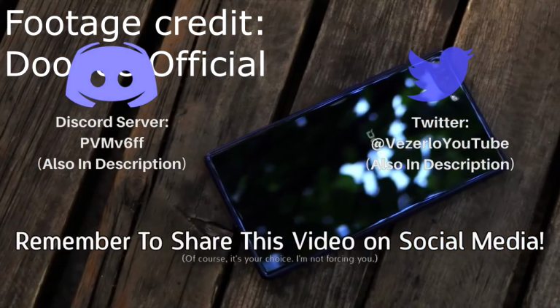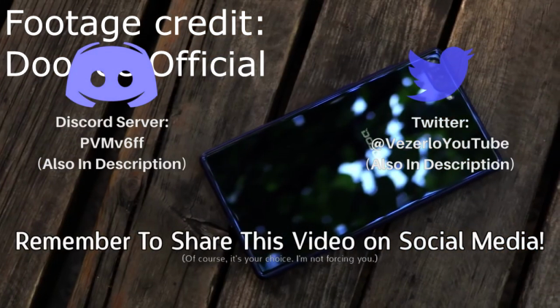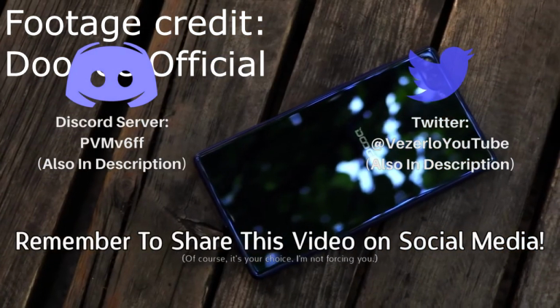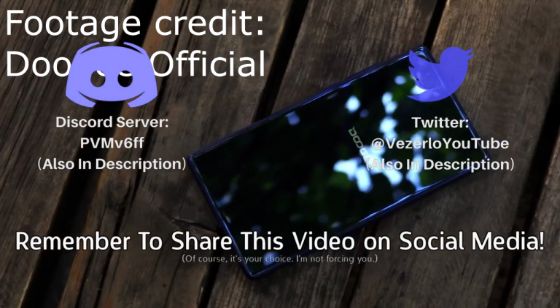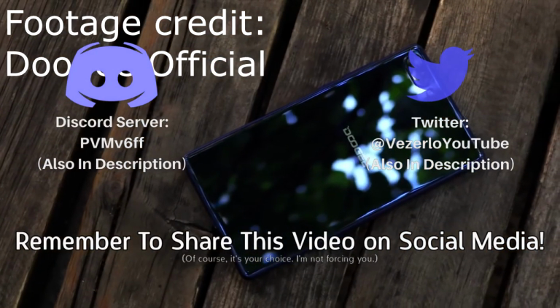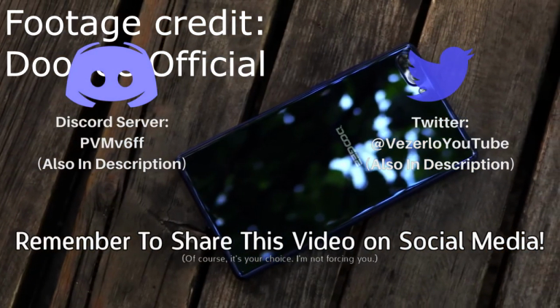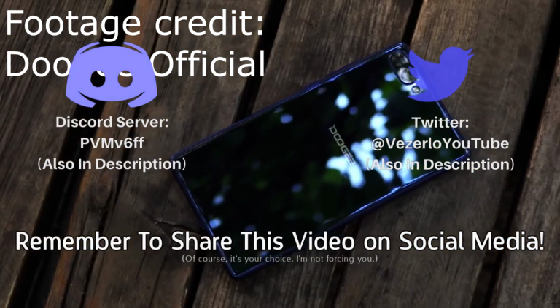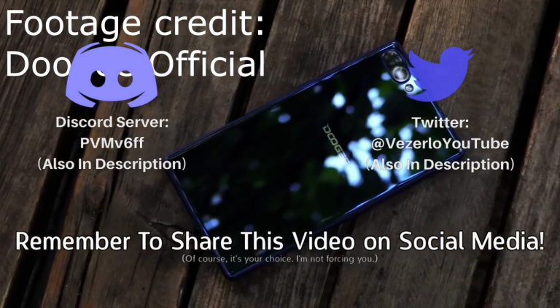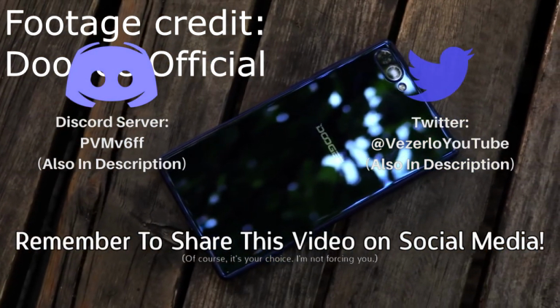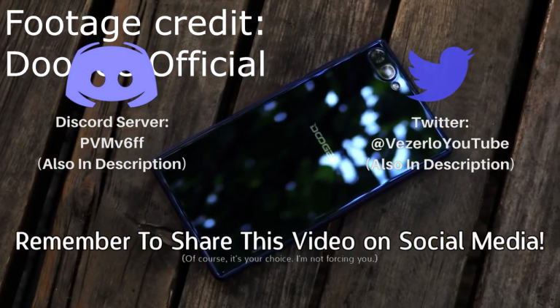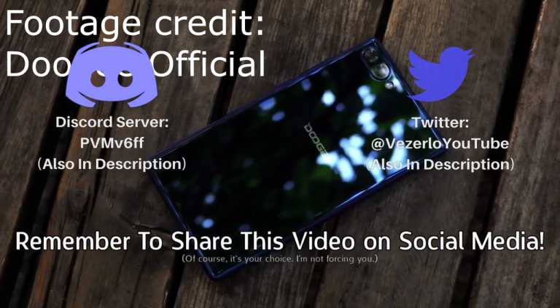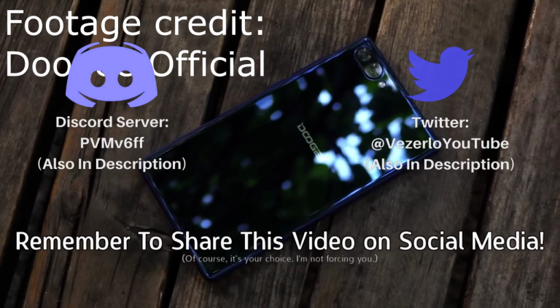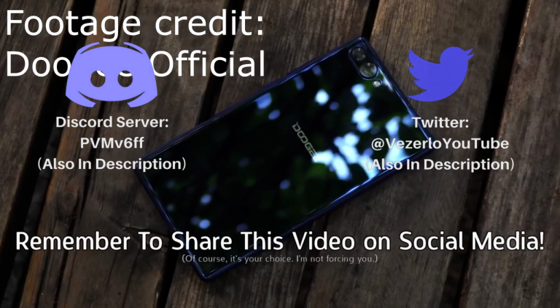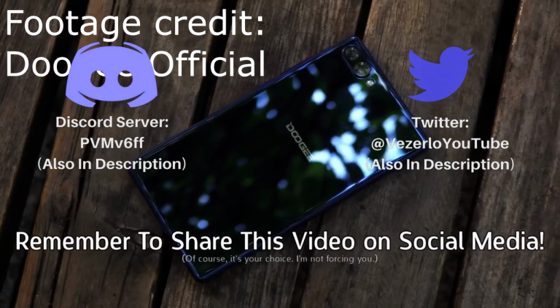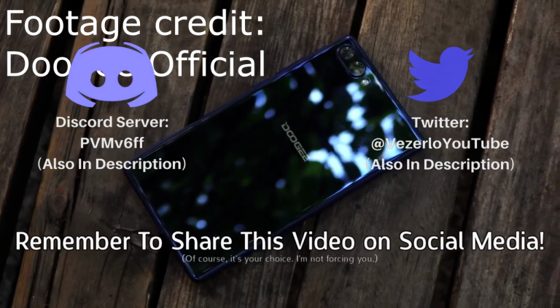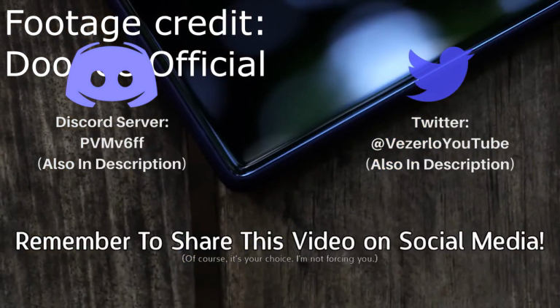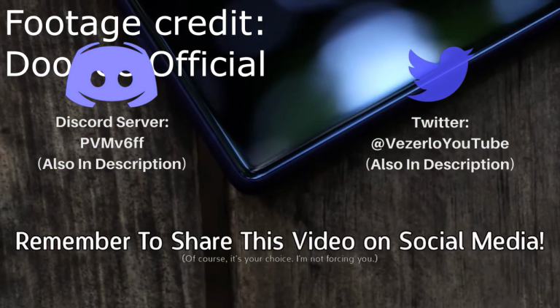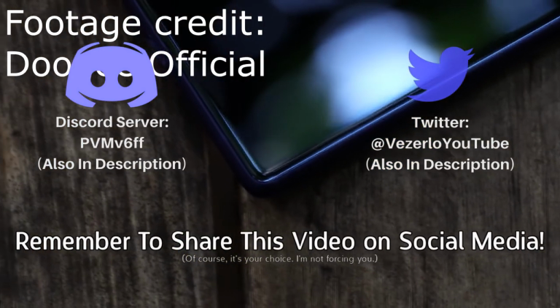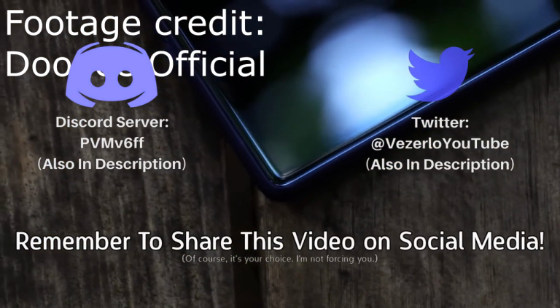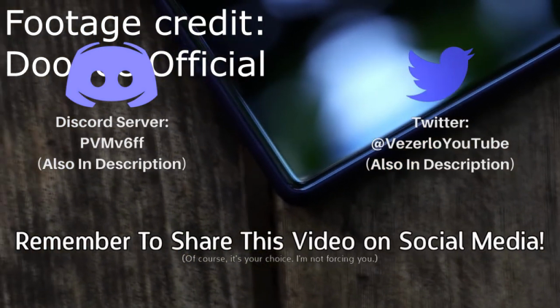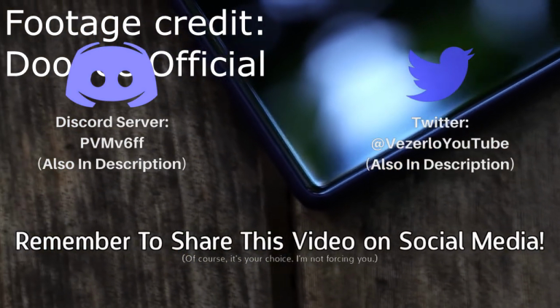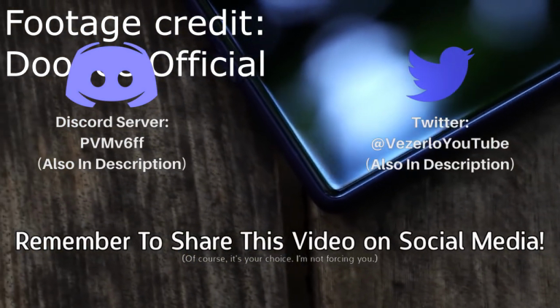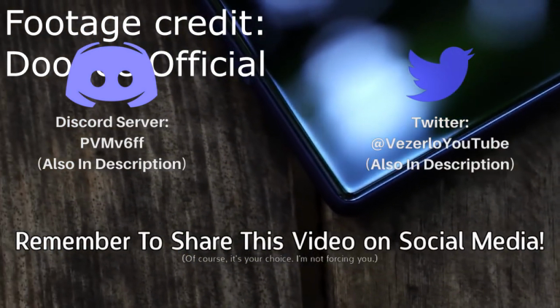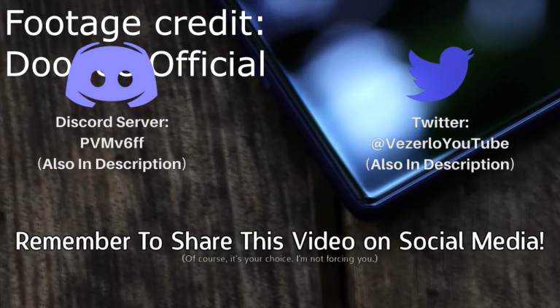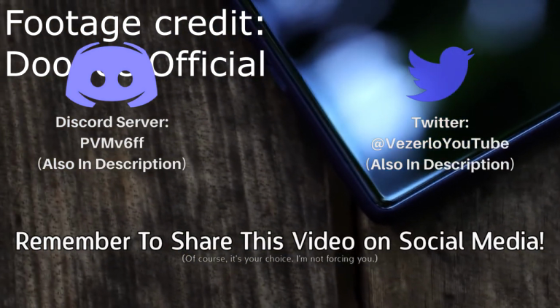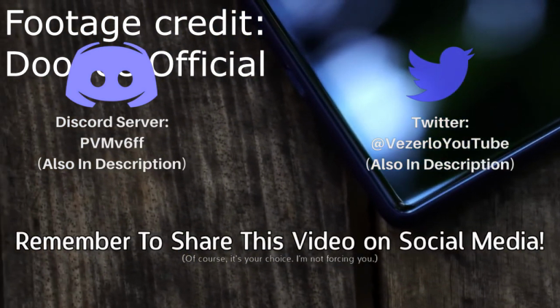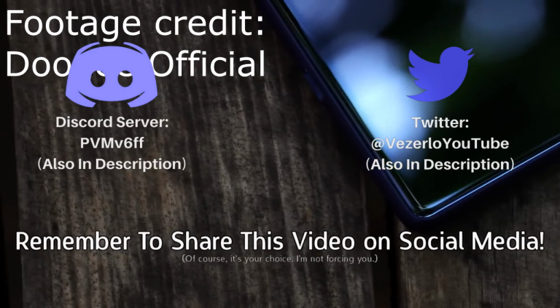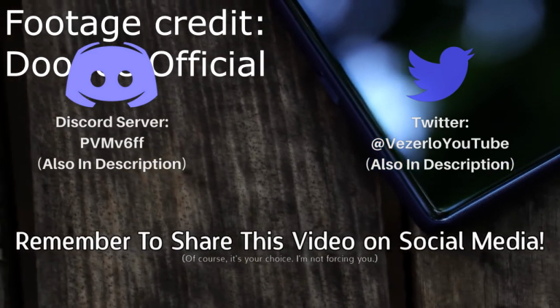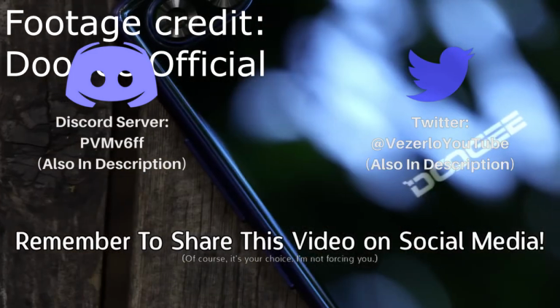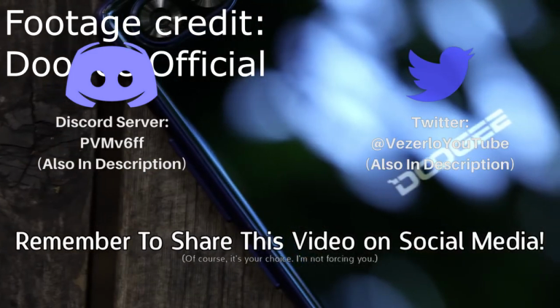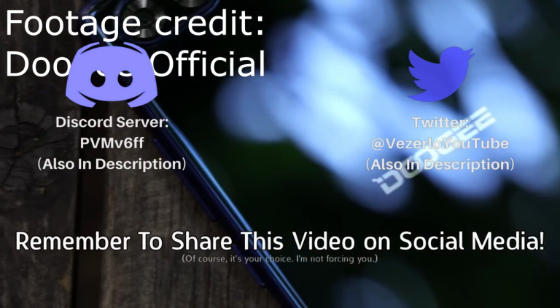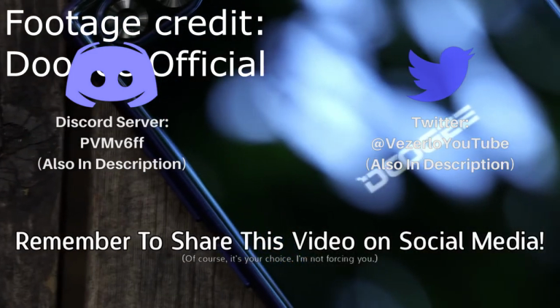I hope you did enjoy this video. Please share it on social media if you did enjoy it — it really does help my channel. I hope you enjoyed, and see you next time.